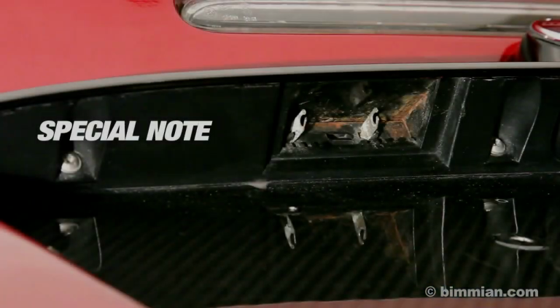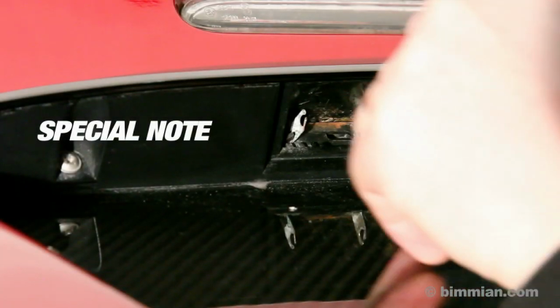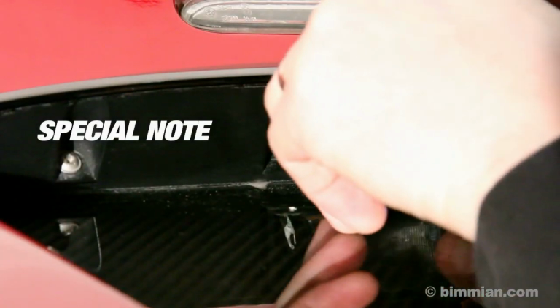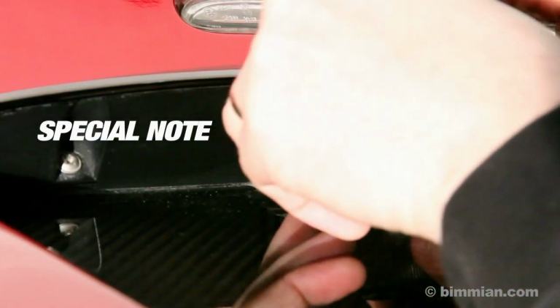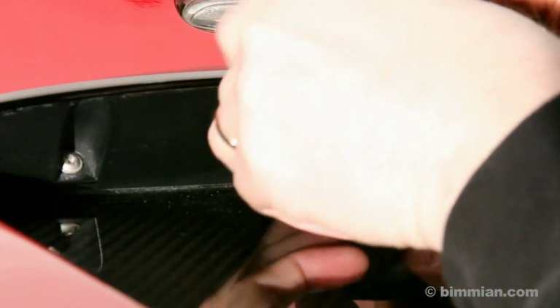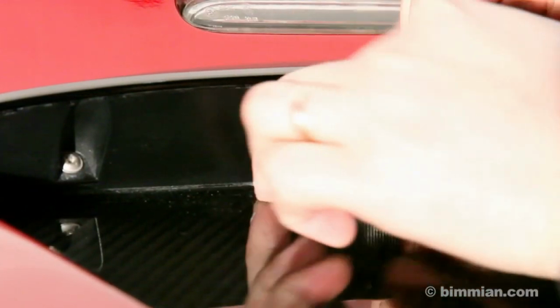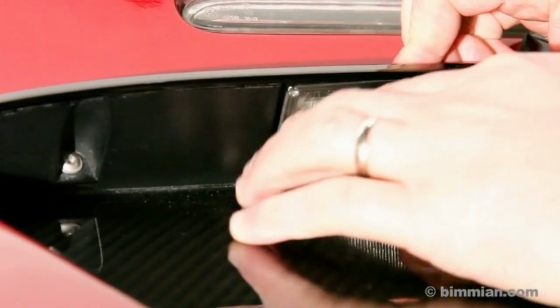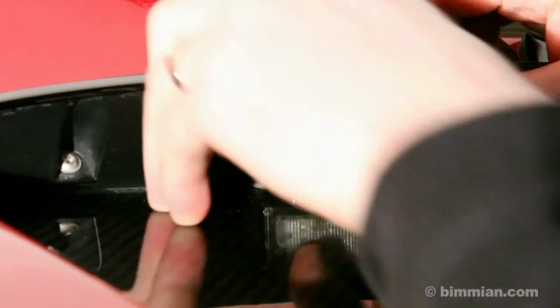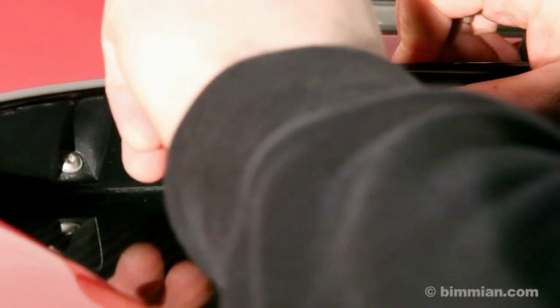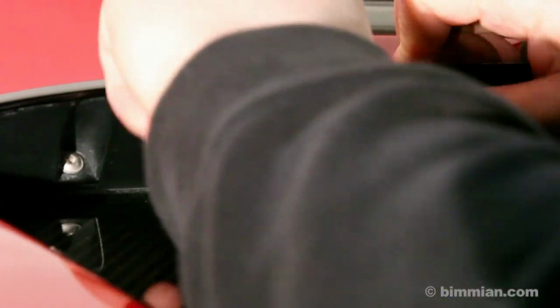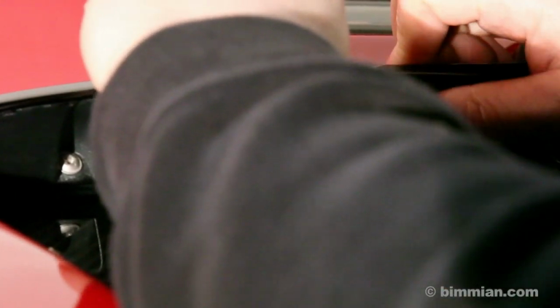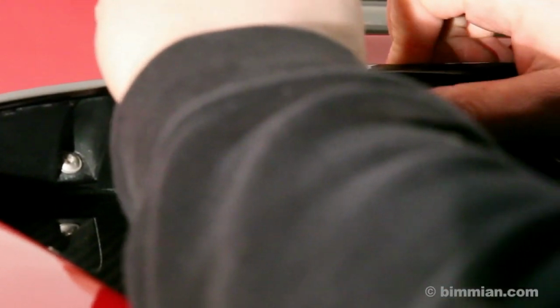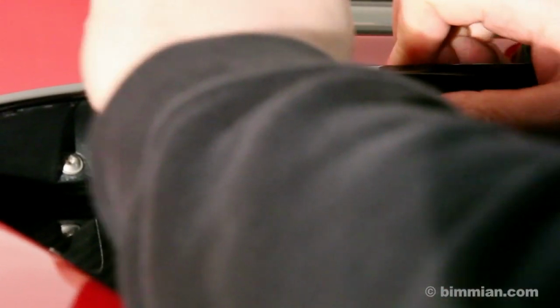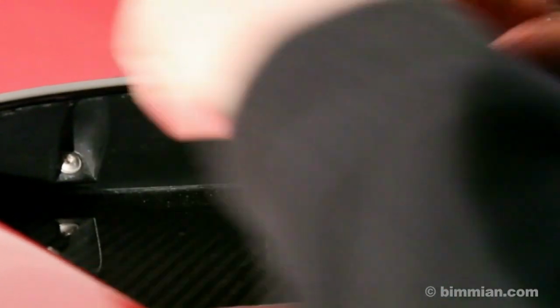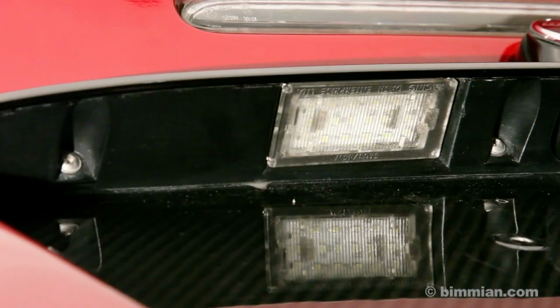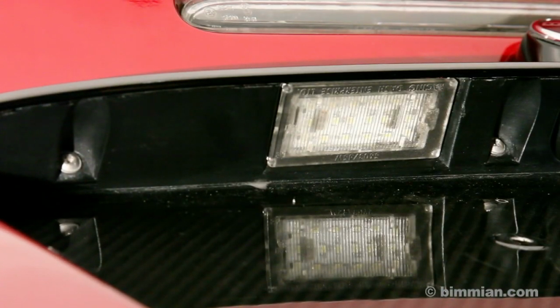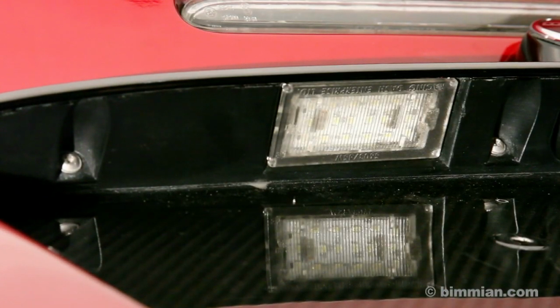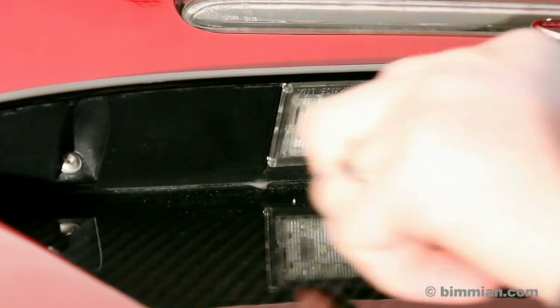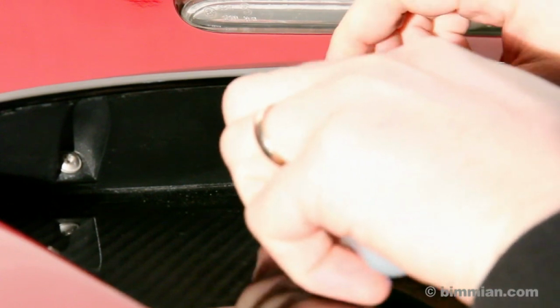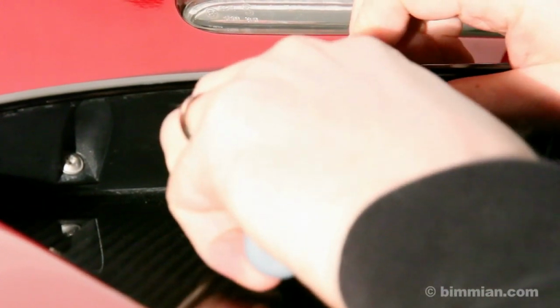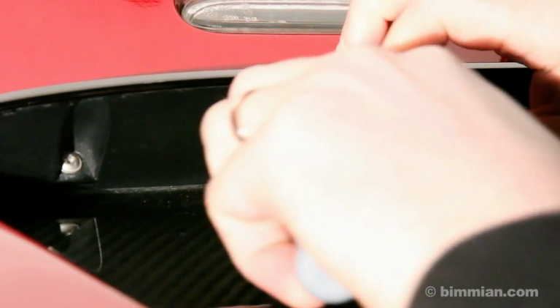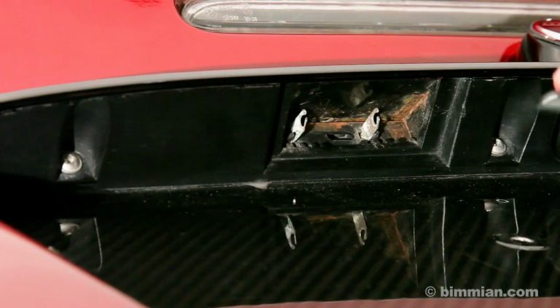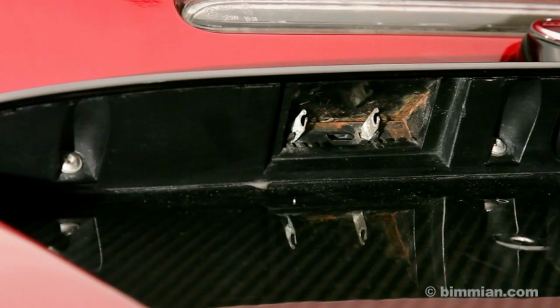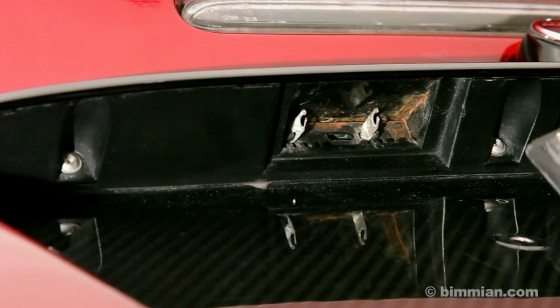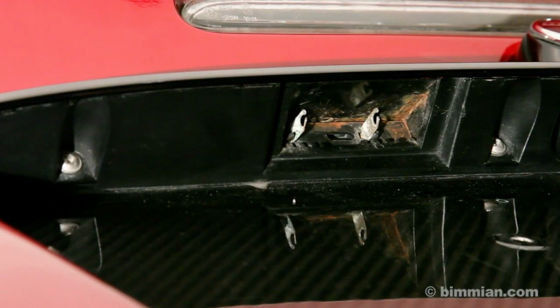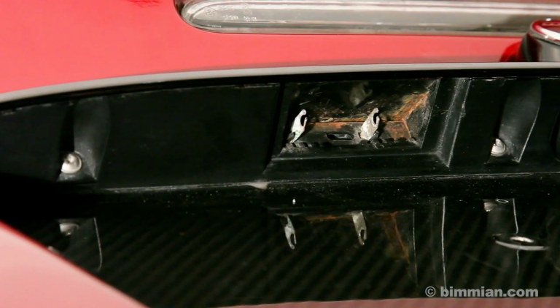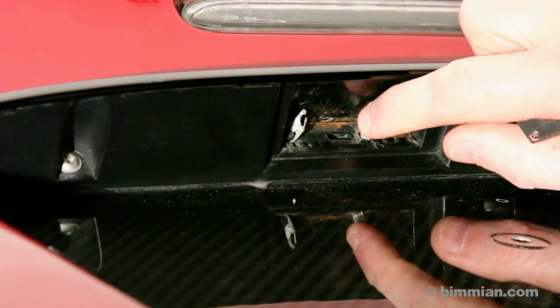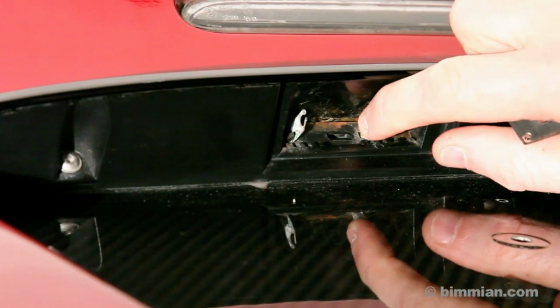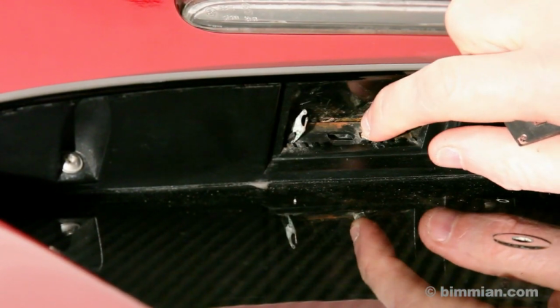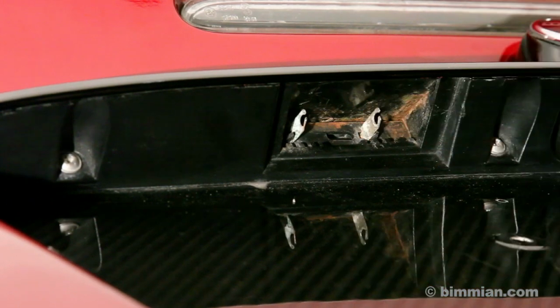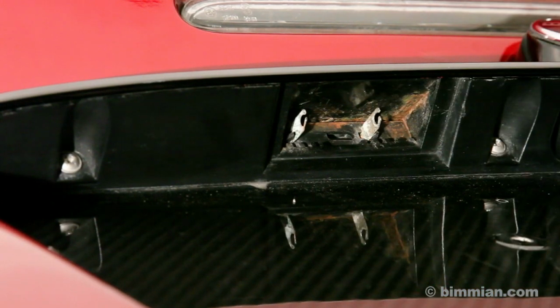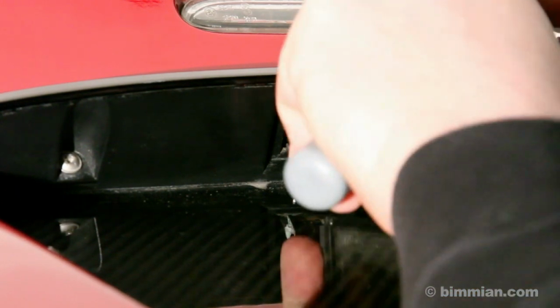If your lens does not turn on, the tabs may be bent out of shape and need to be adjusted. Note the connection locations and bend the tabs accordingly, and repeat until a proper connection is made.